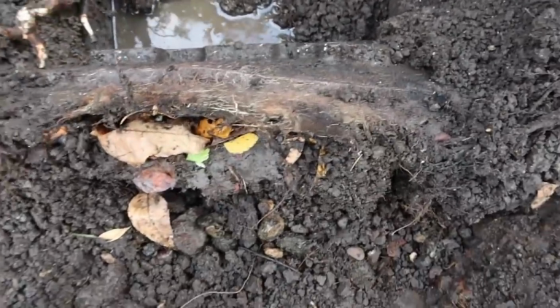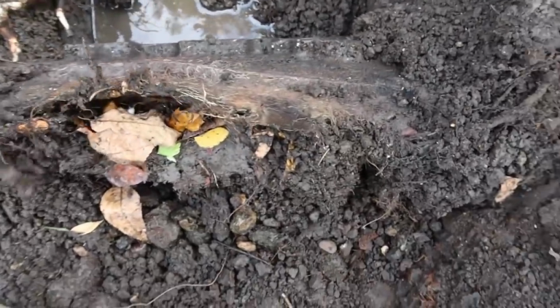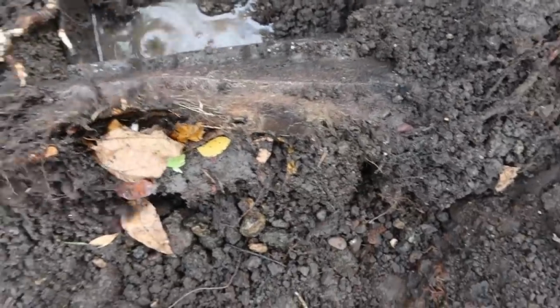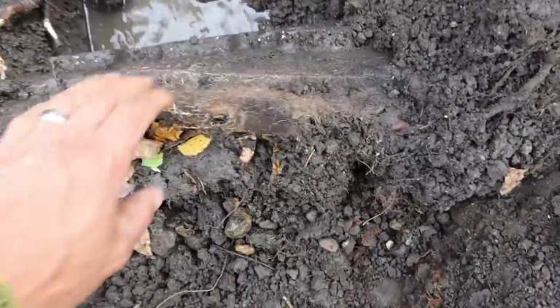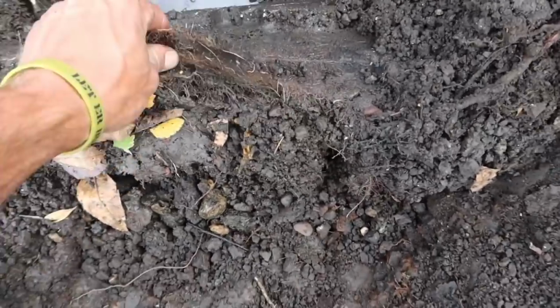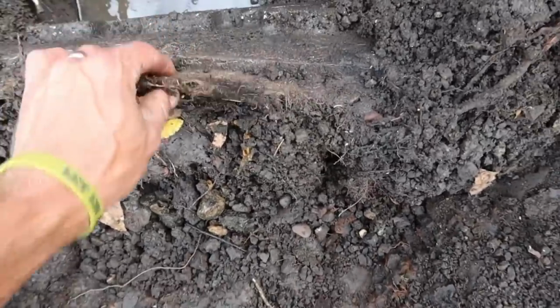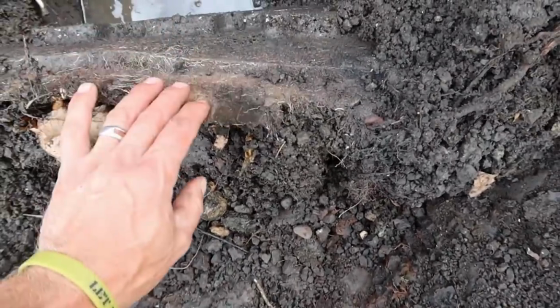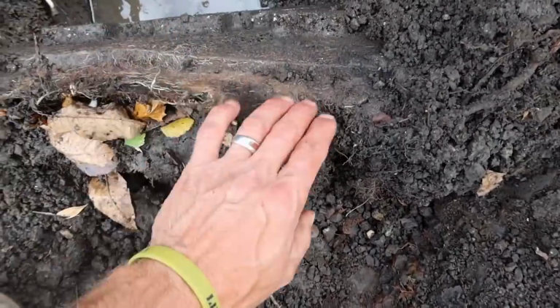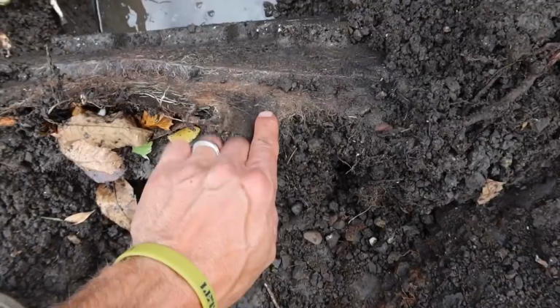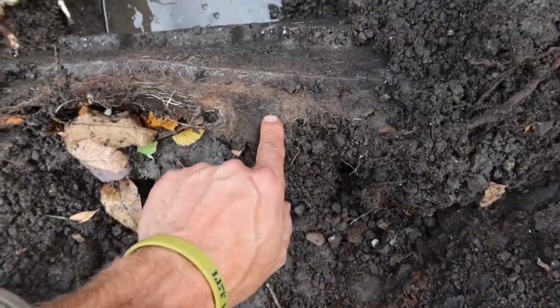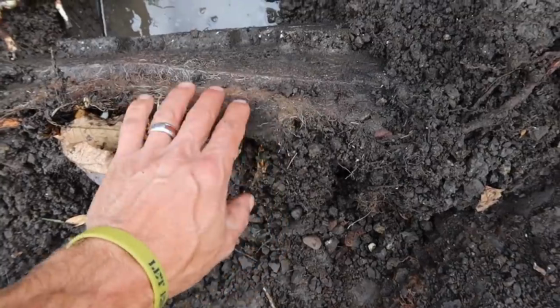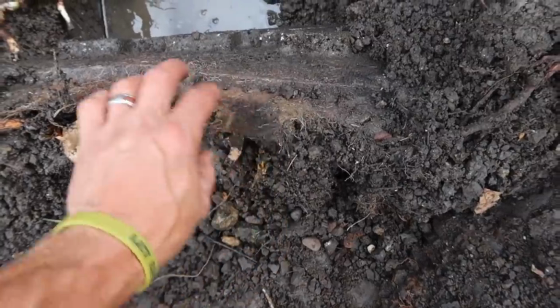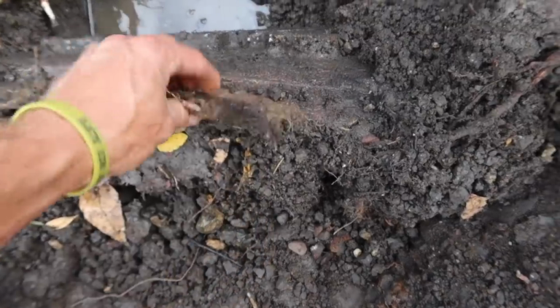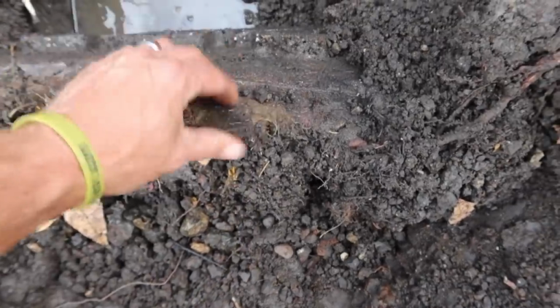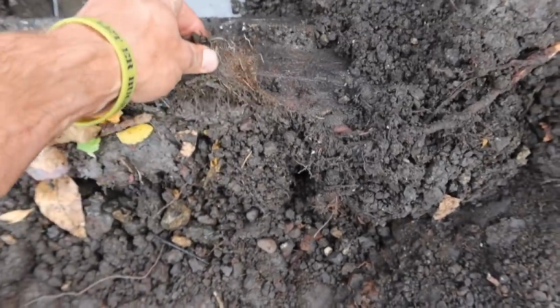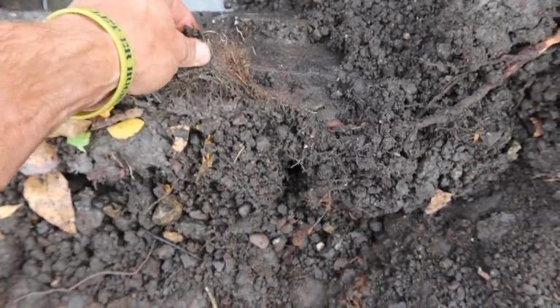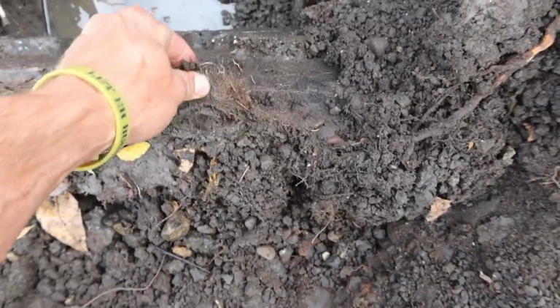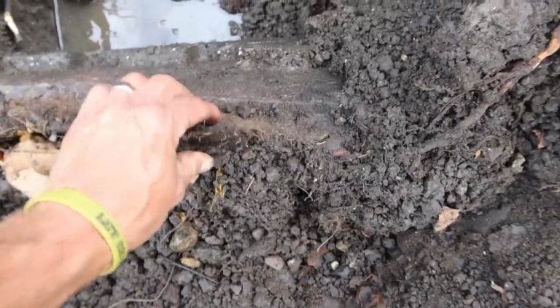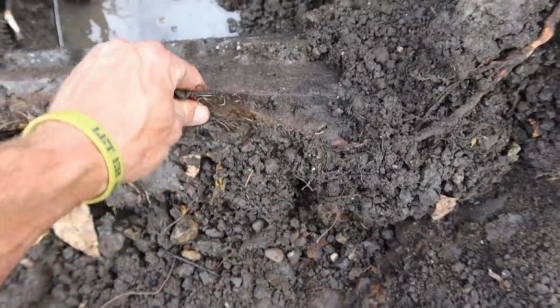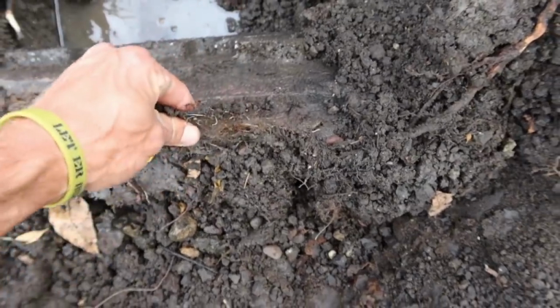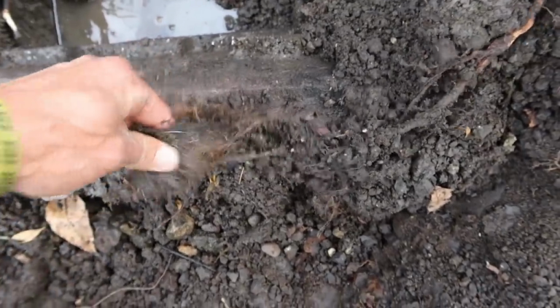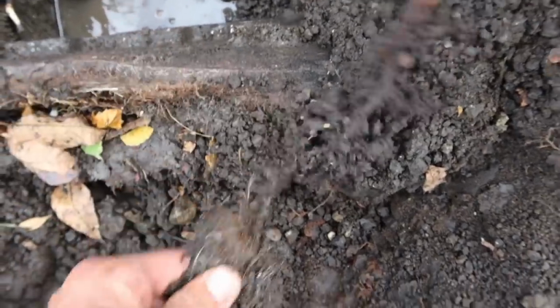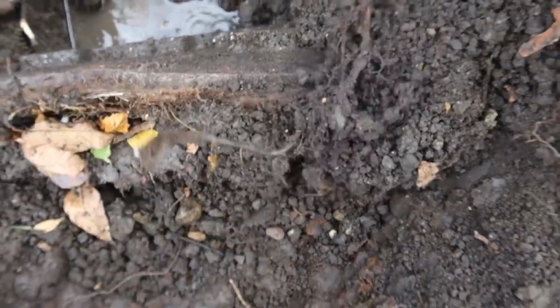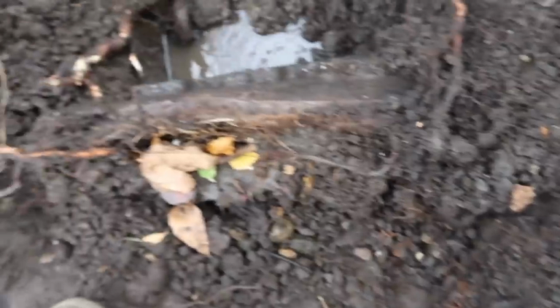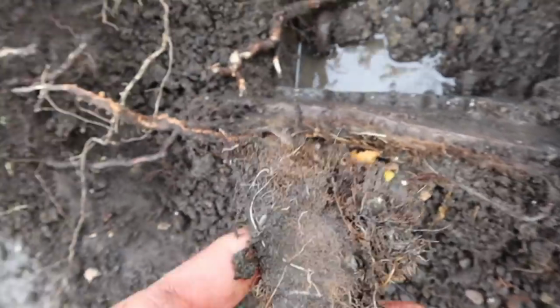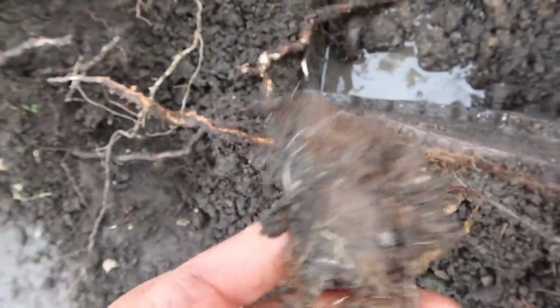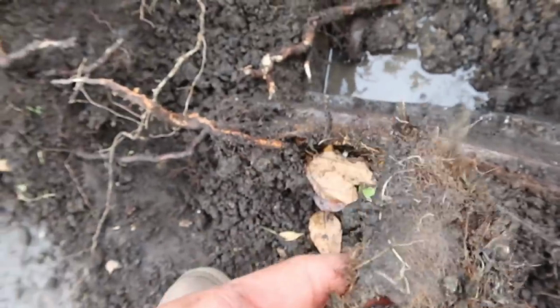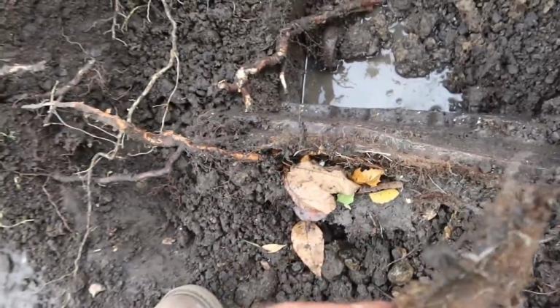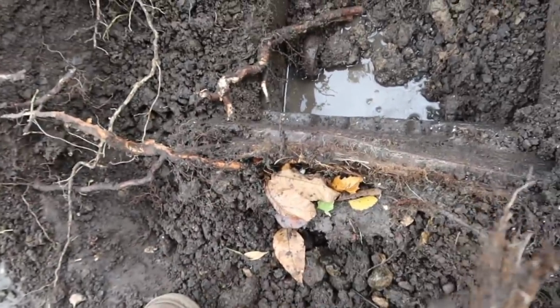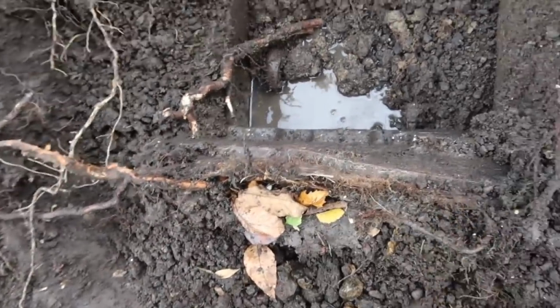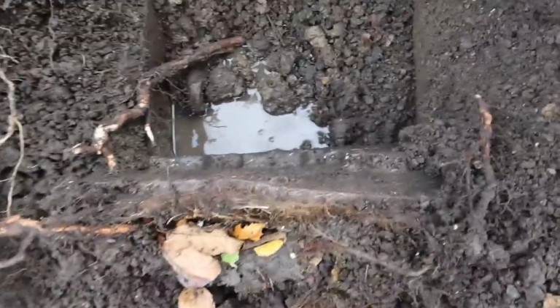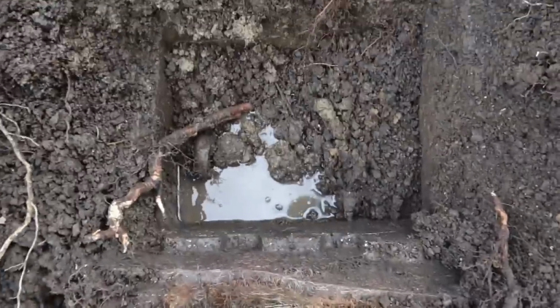This was around one of the skimmers. When we pulled the skimmer out, the seal was completely gone, and all of the fibrous roots — these feeder roots — had spread between the liner and the skimmer box, breaking the seal and causing it to leak. It was leaking like a sieve.